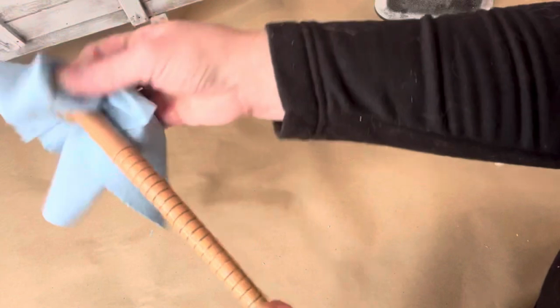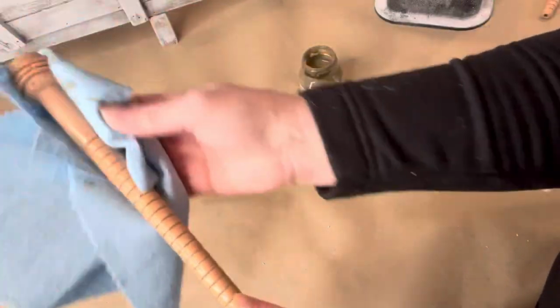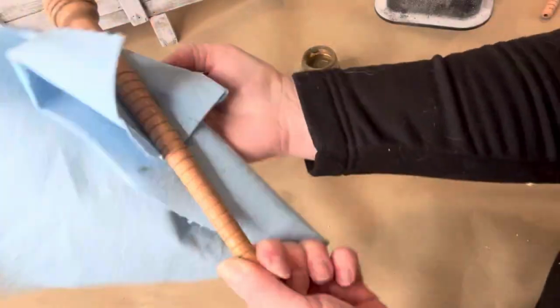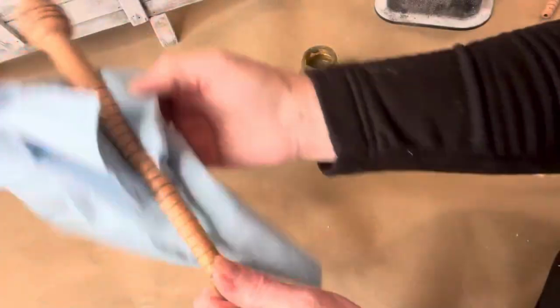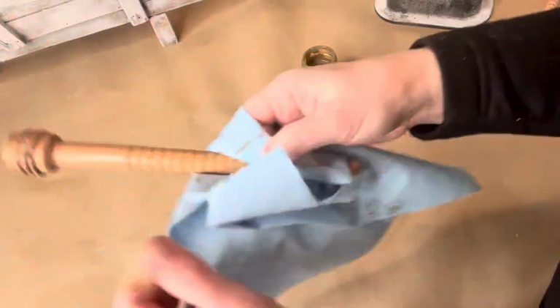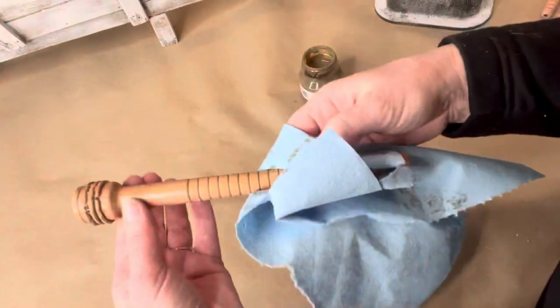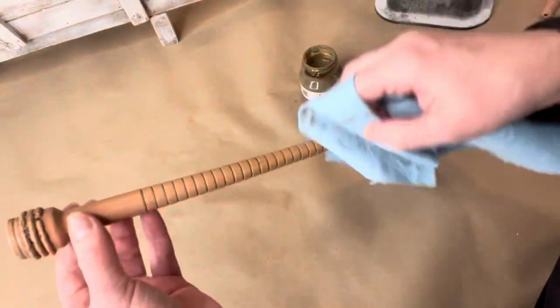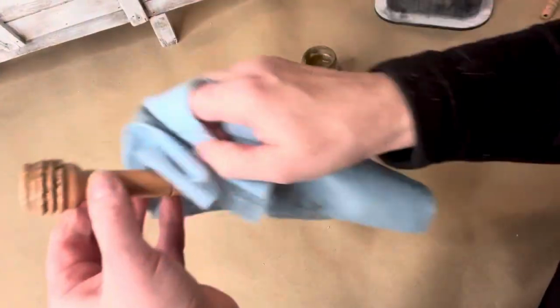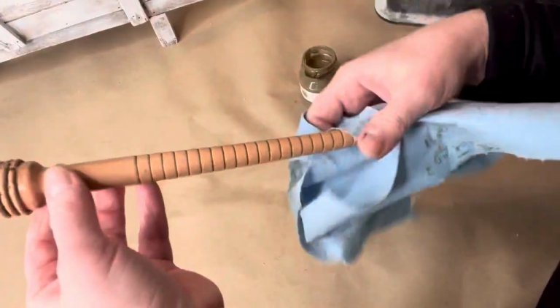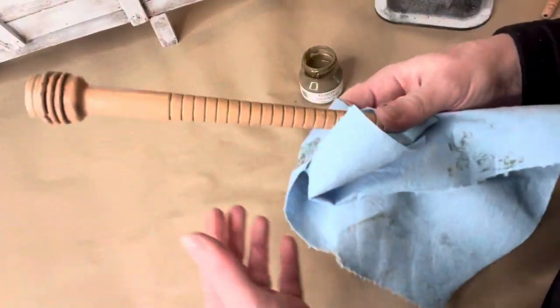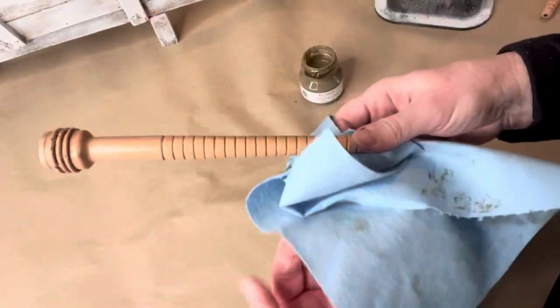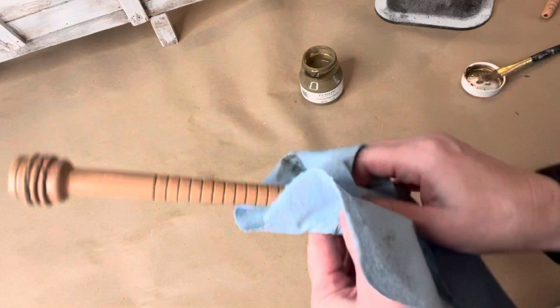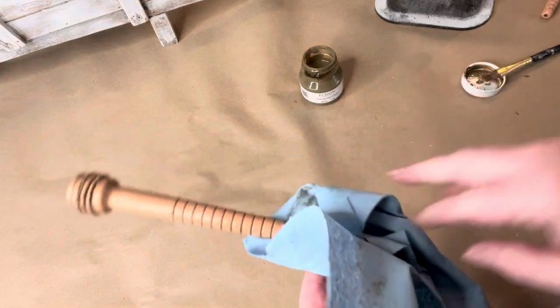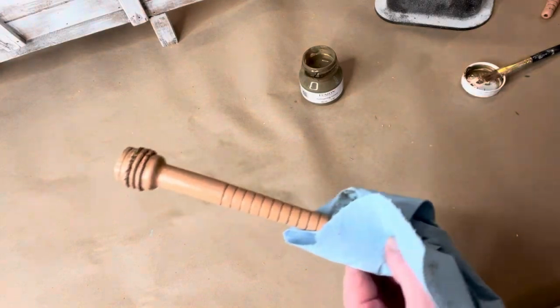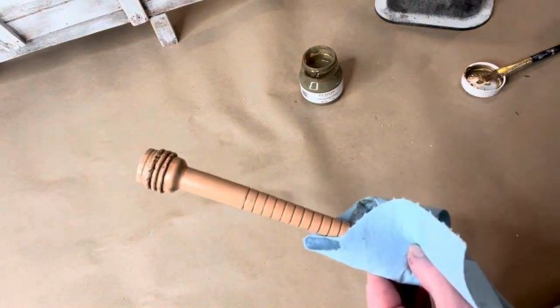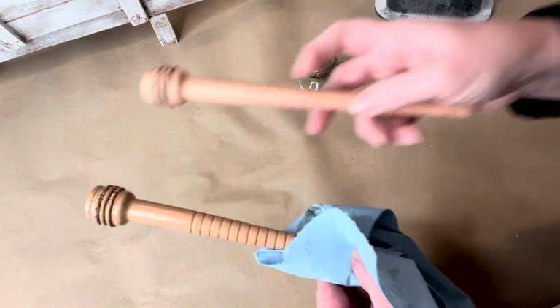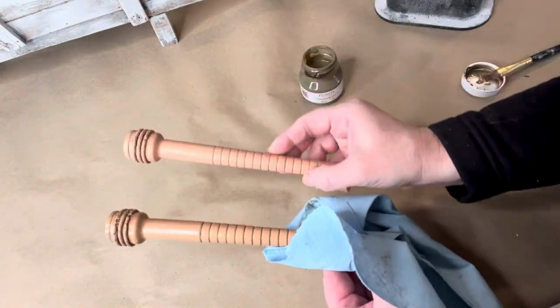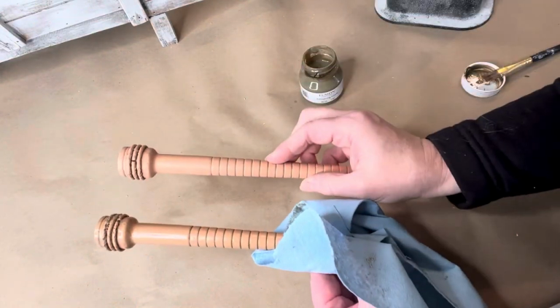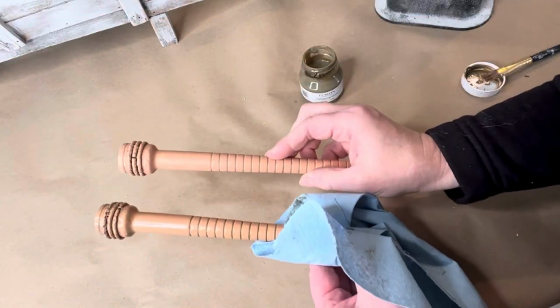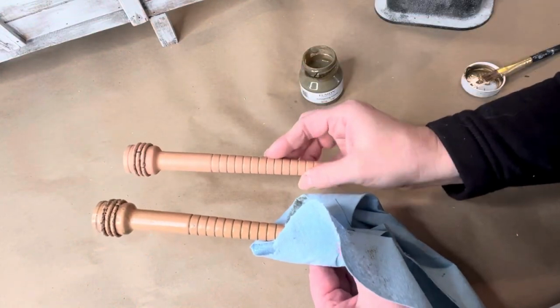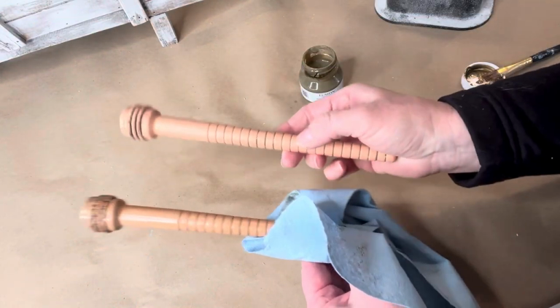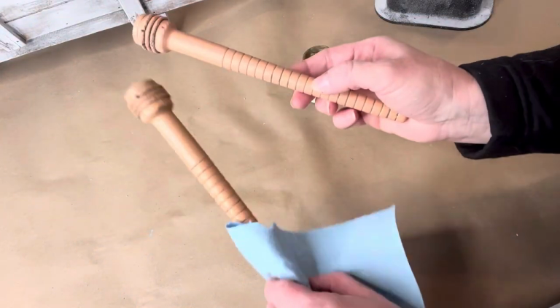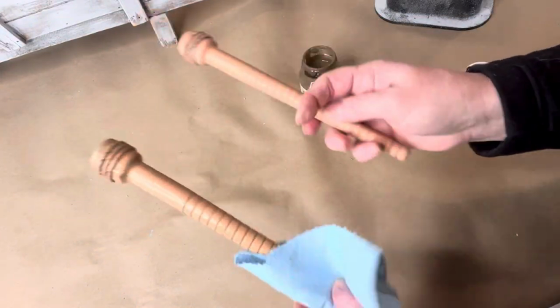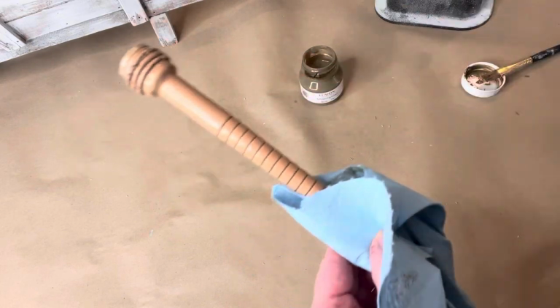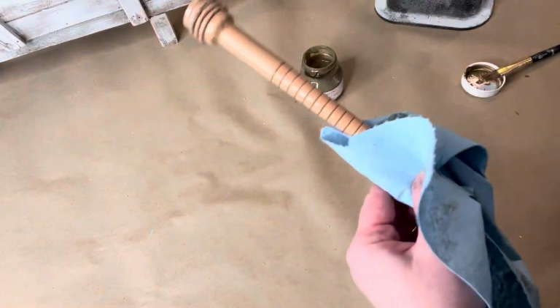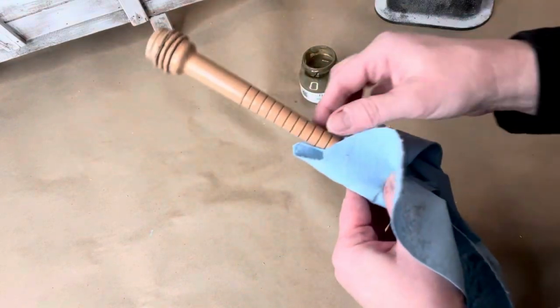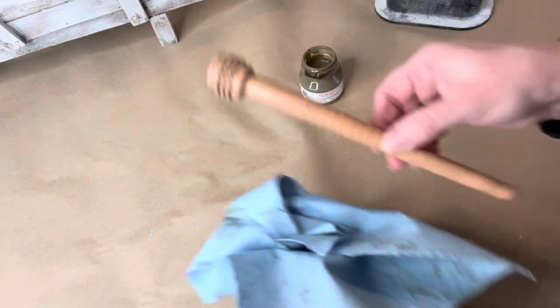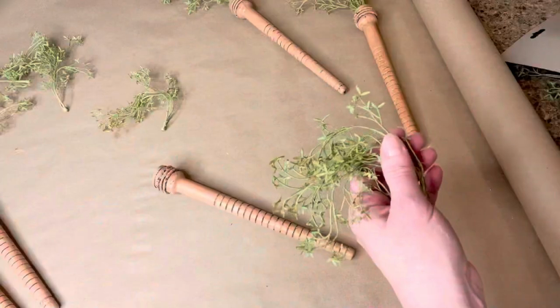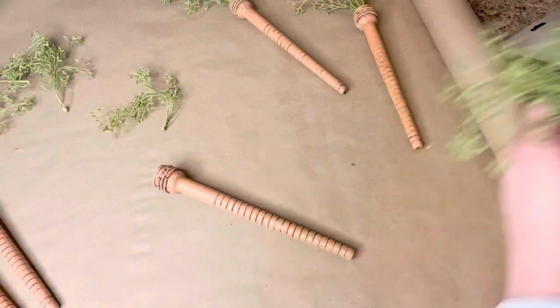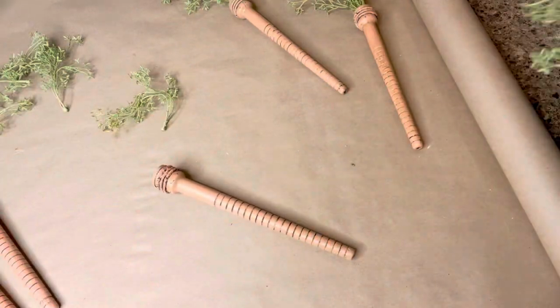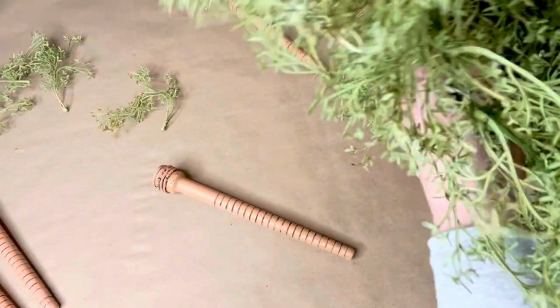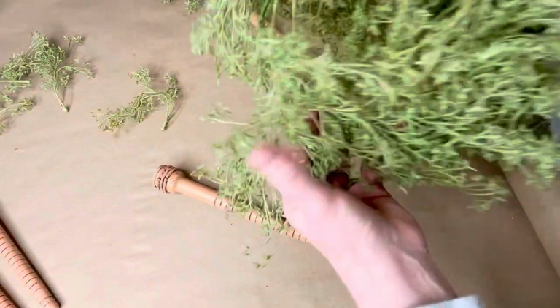I'm really digging the way this finish turned out. You can see here one that's been glazed and one that hasn't. They're both really nice, but I prefer the antiquing glaze.